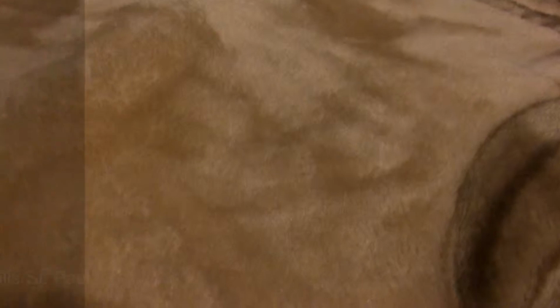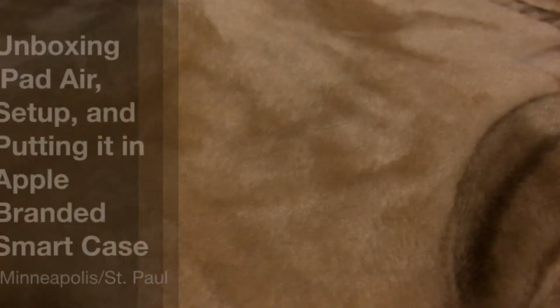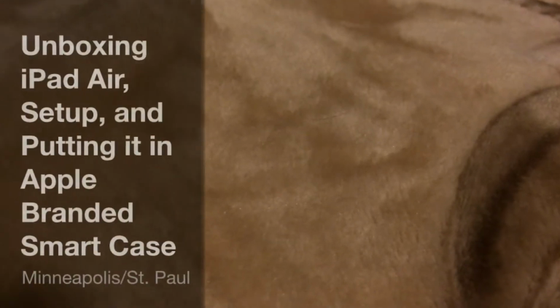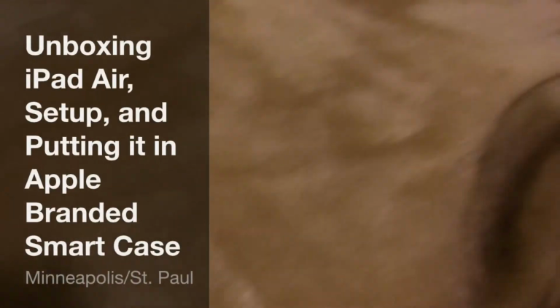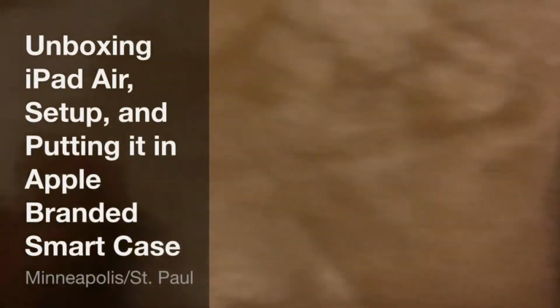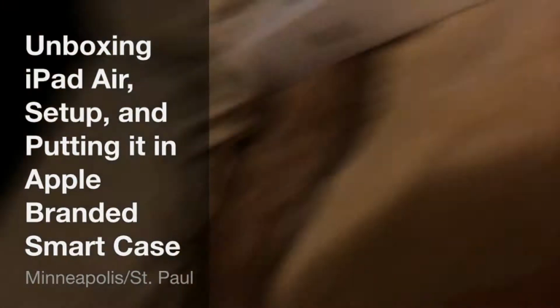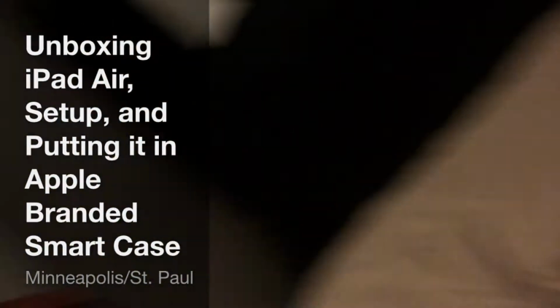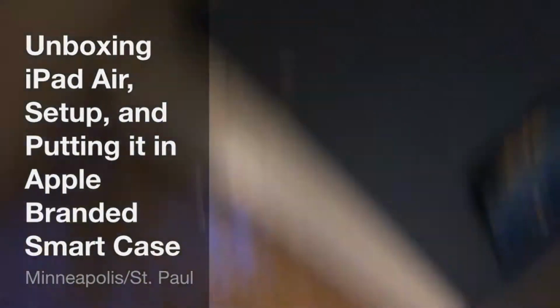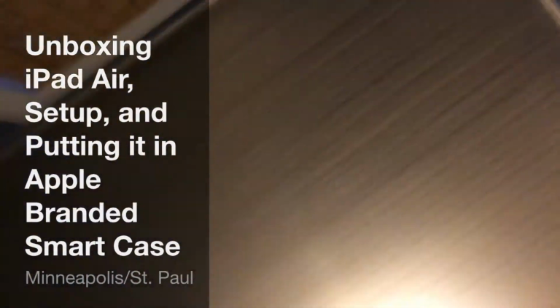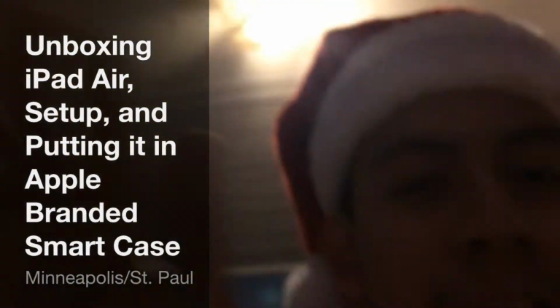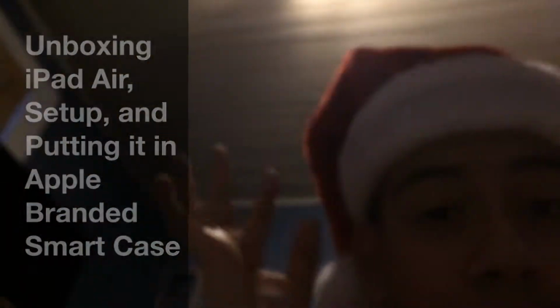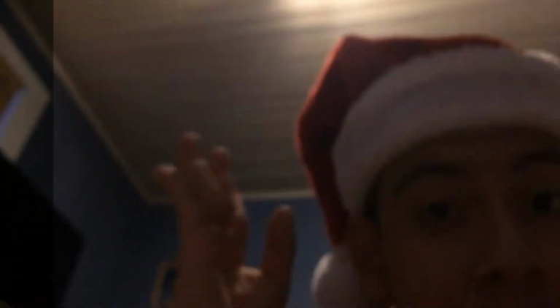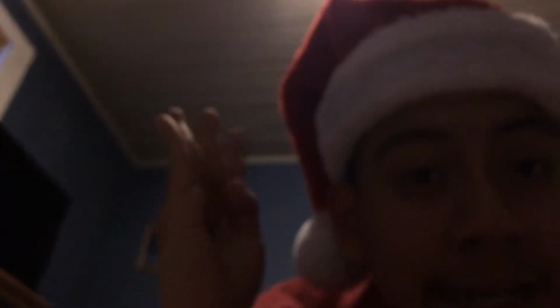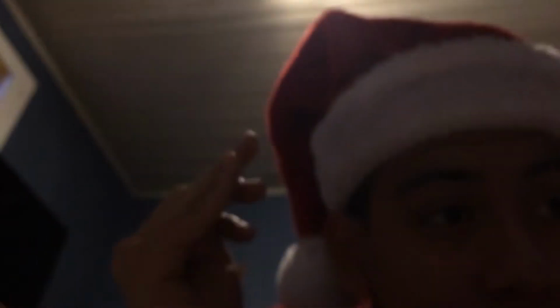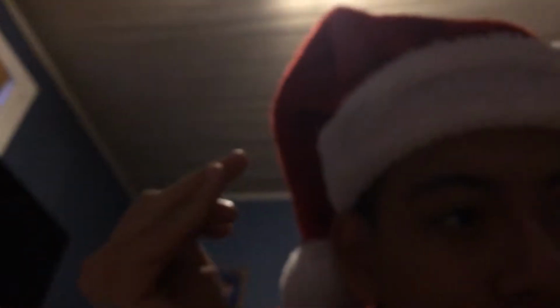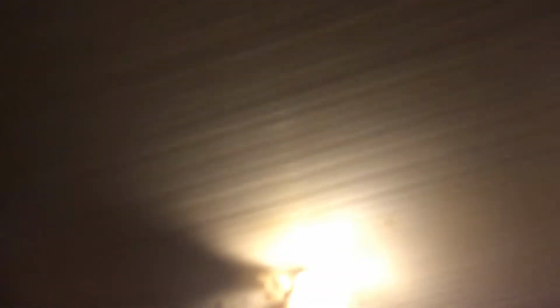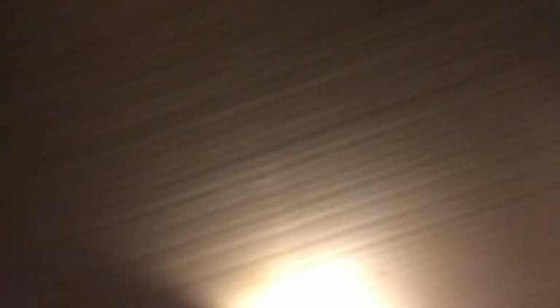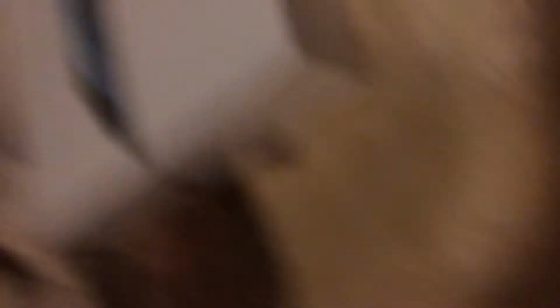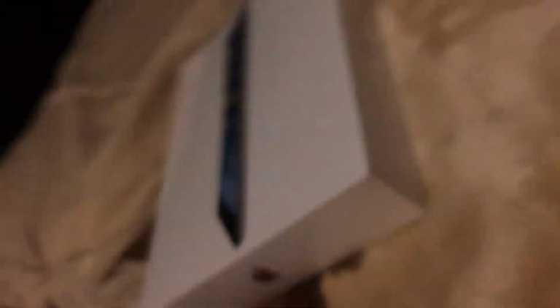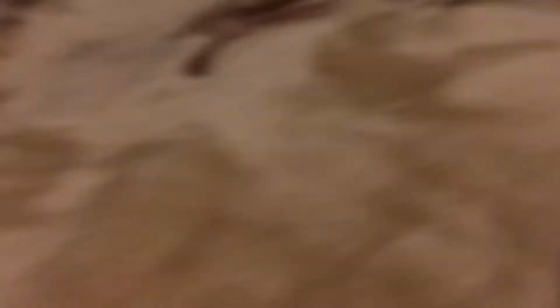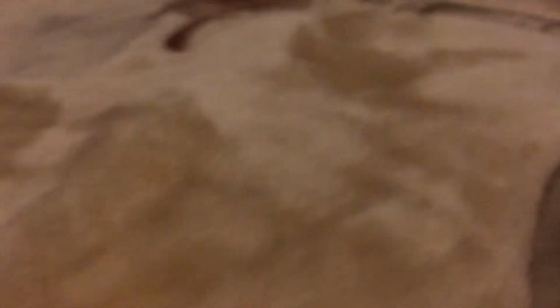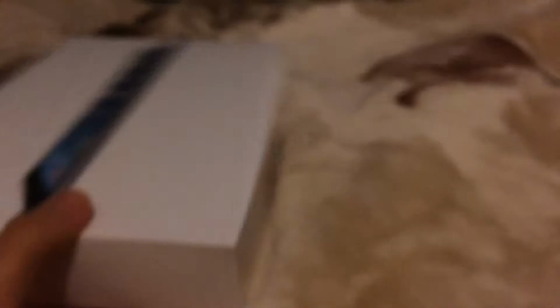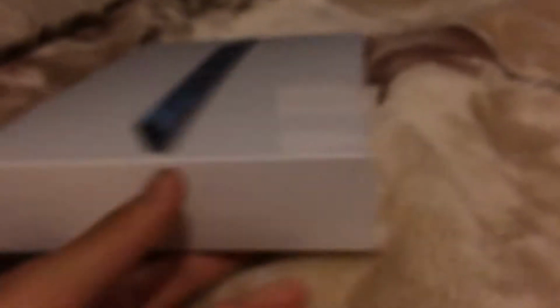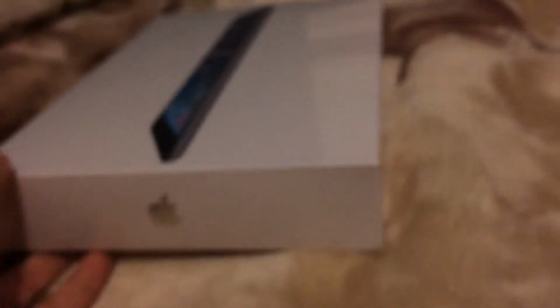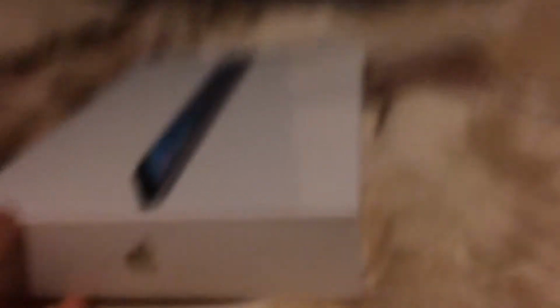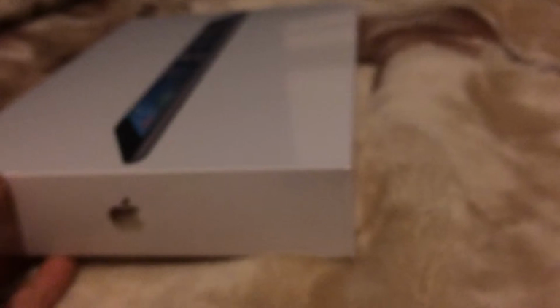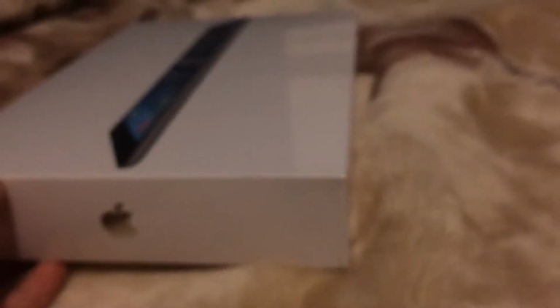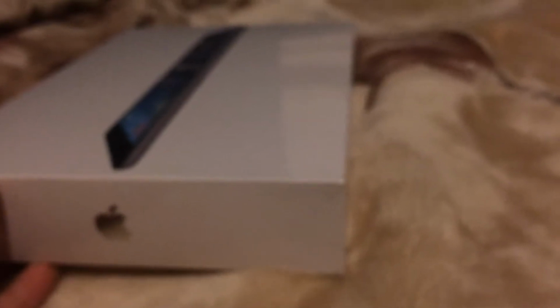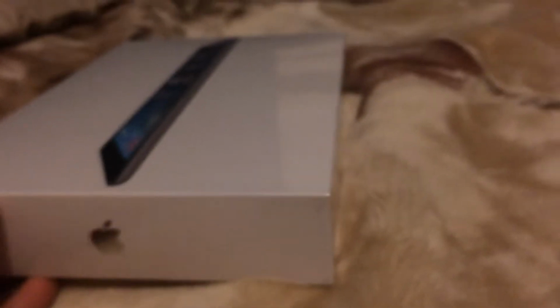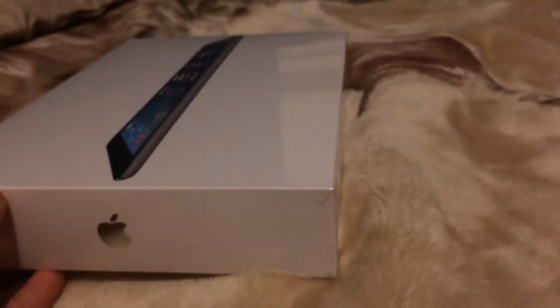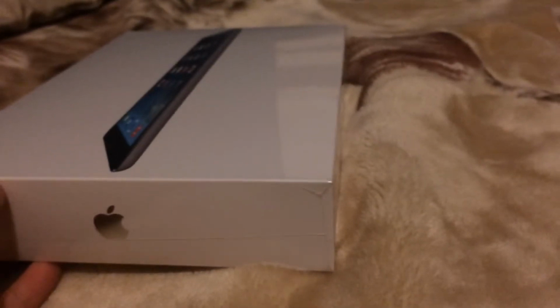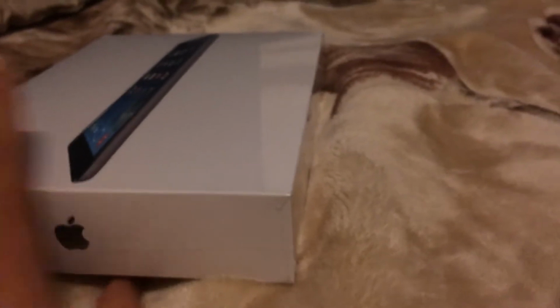Here we are with GabbyCandle123. I just want to say Merry Christmas, guys. I'm going to bring you an unboxing video of the iPad Air.